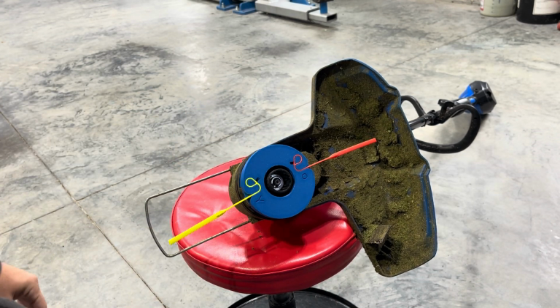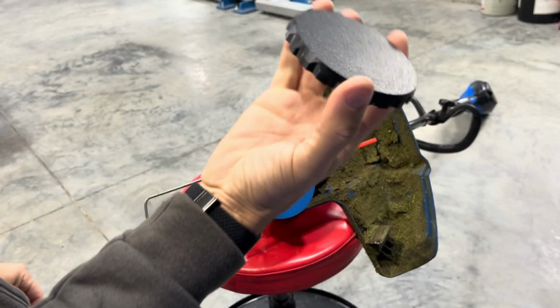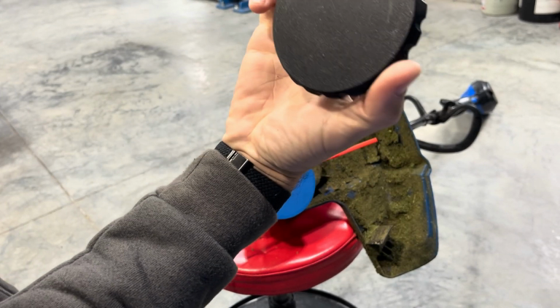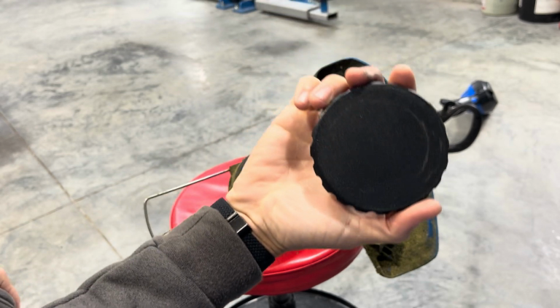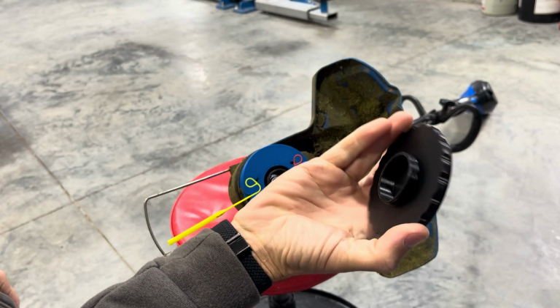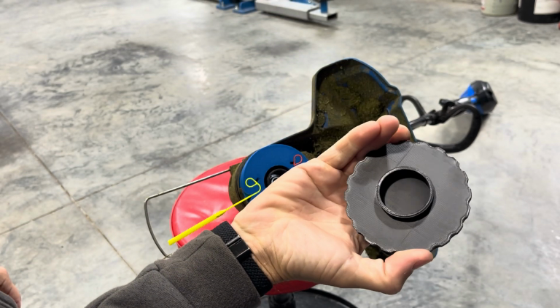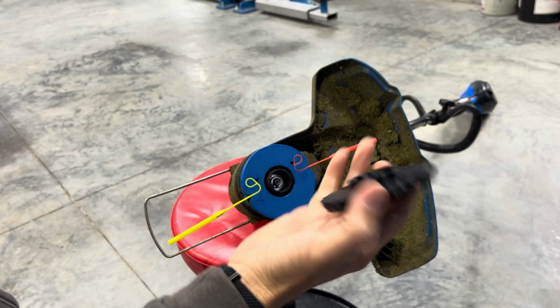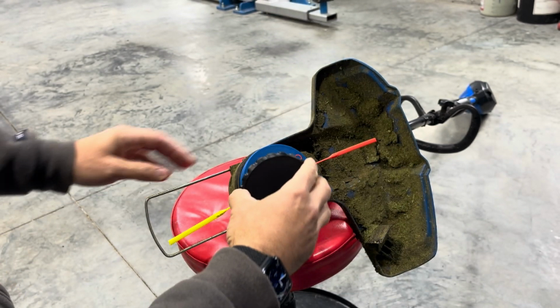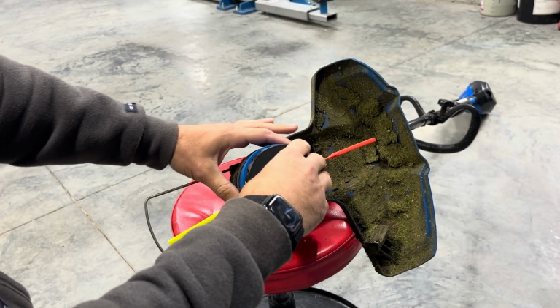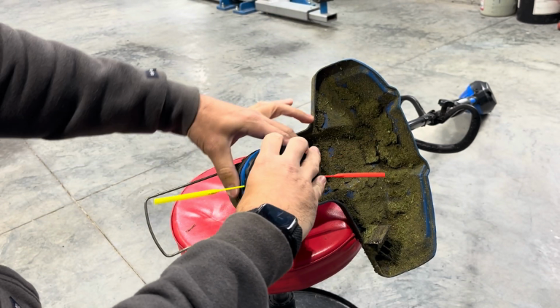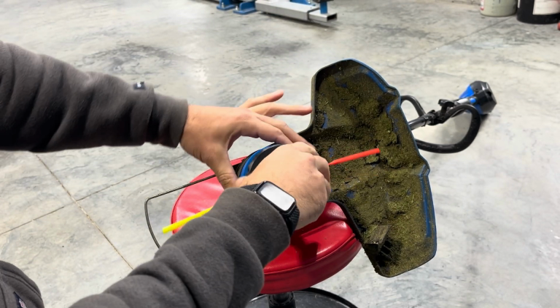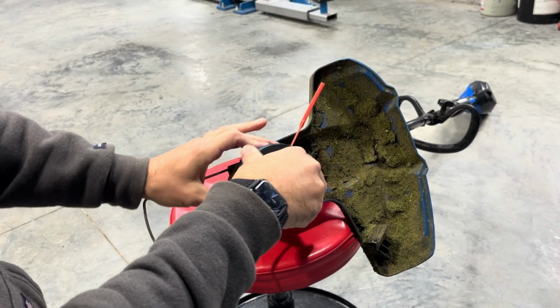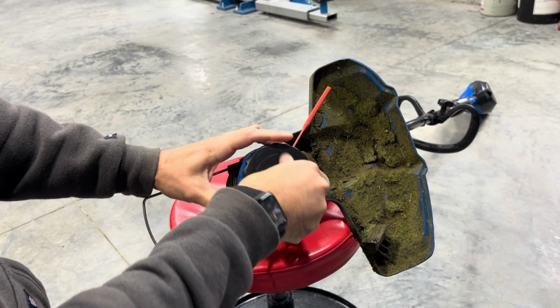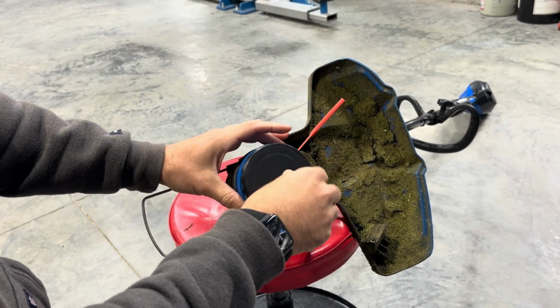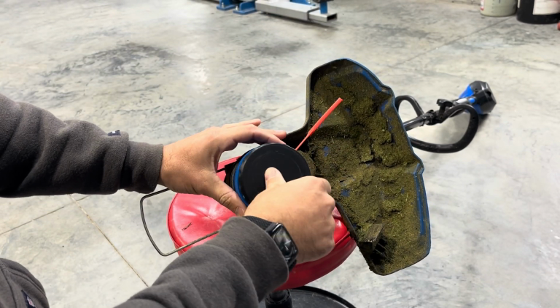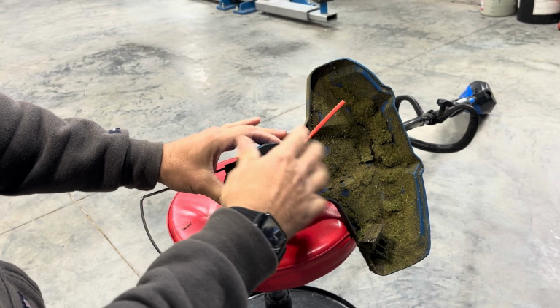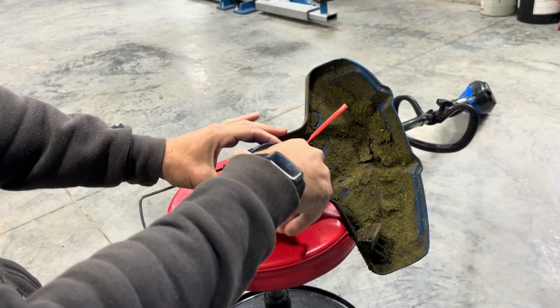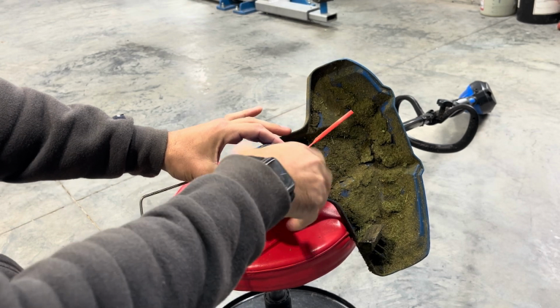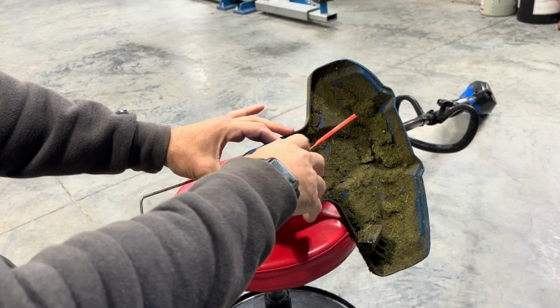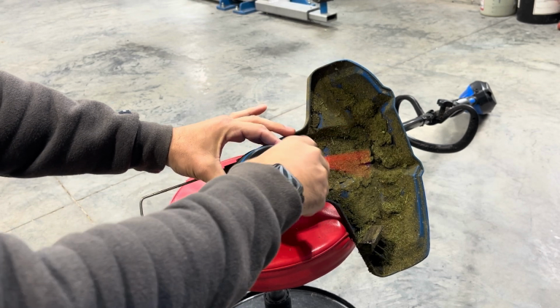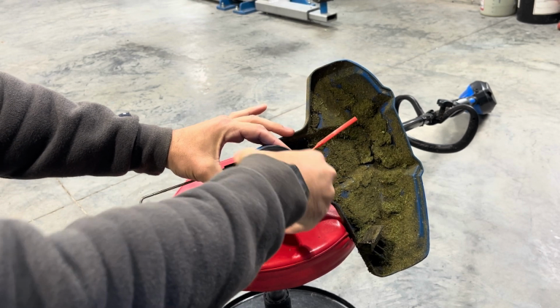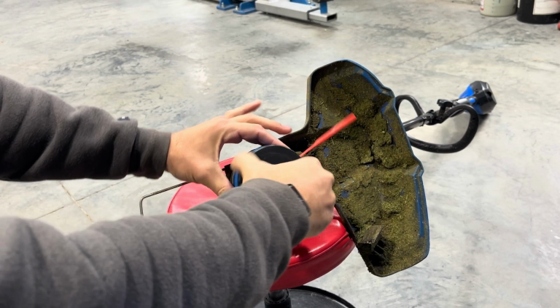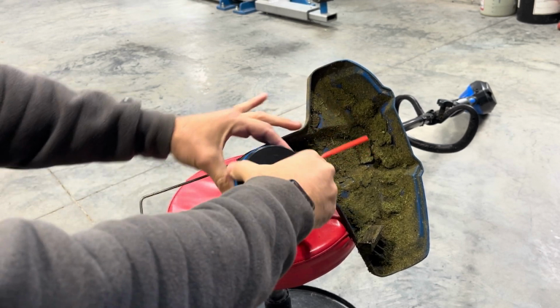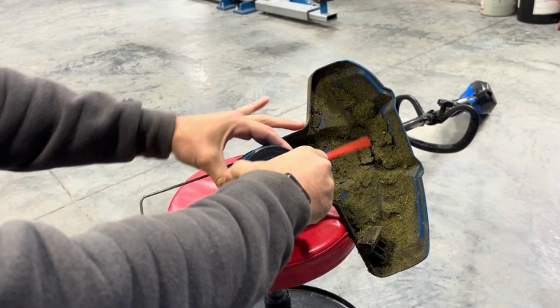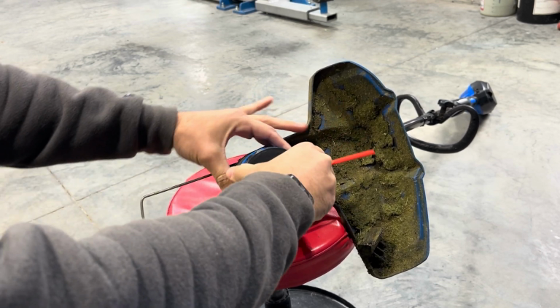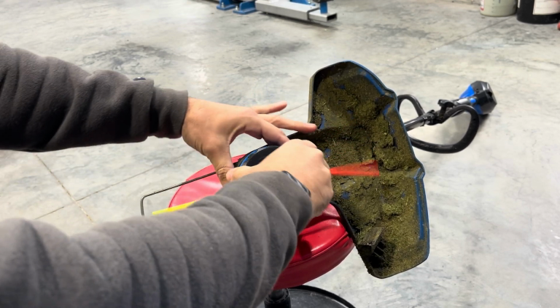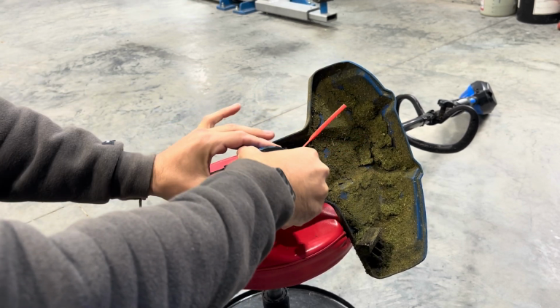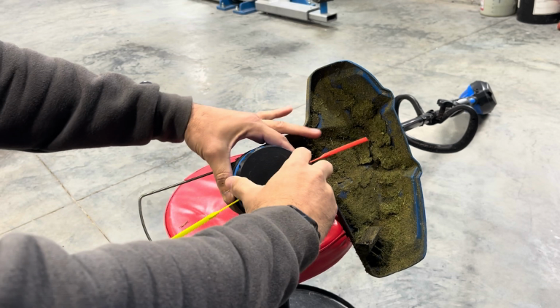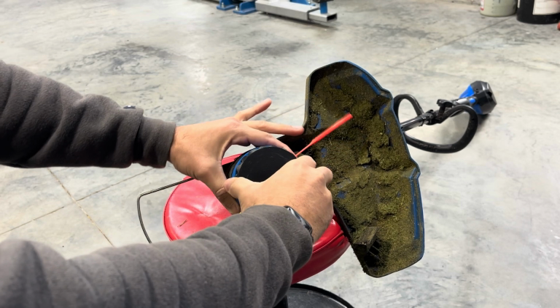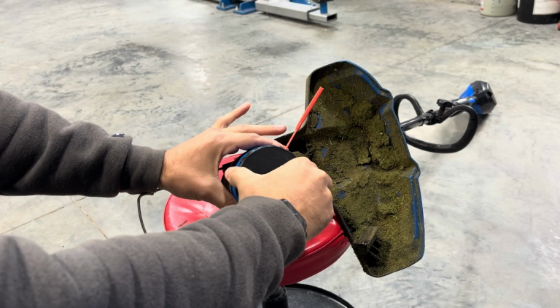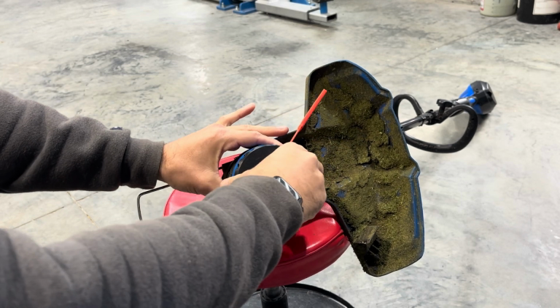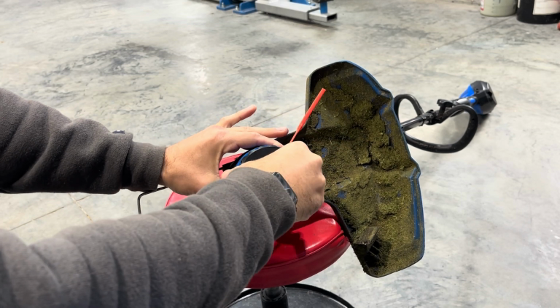Then you have this piece right here that threads on. Just don't over tighten it too much — you'll feel it stop.